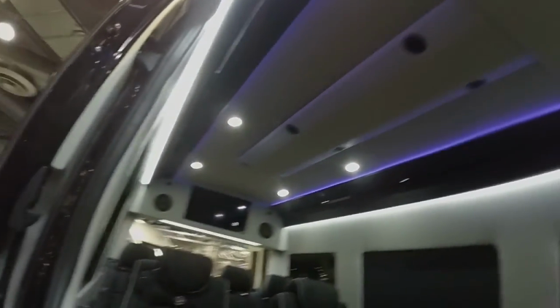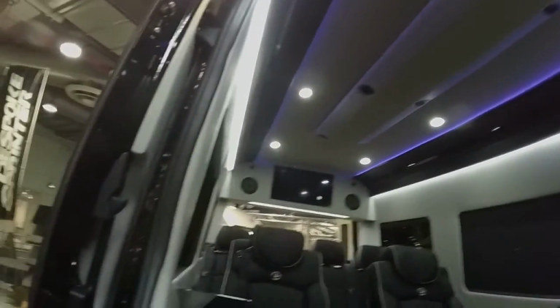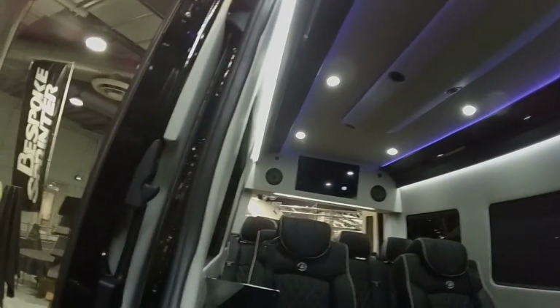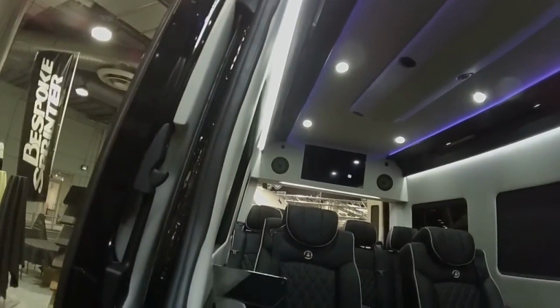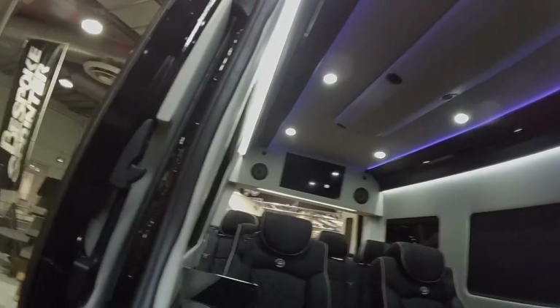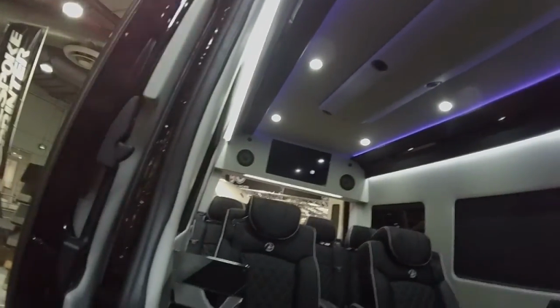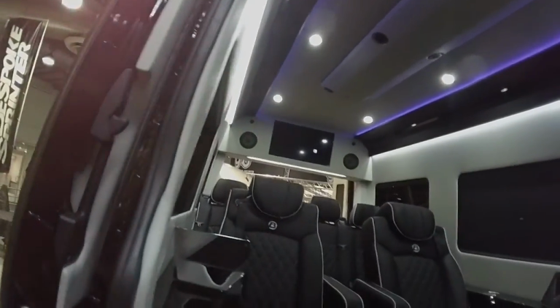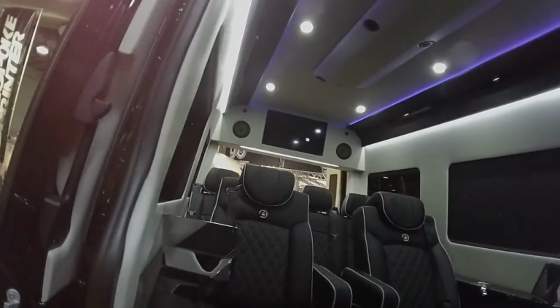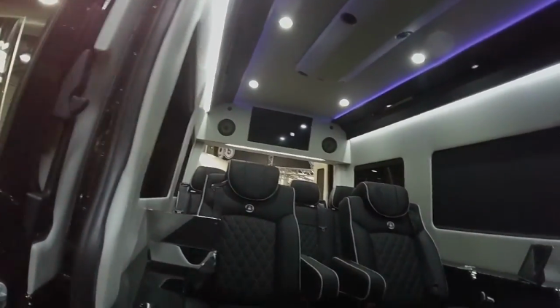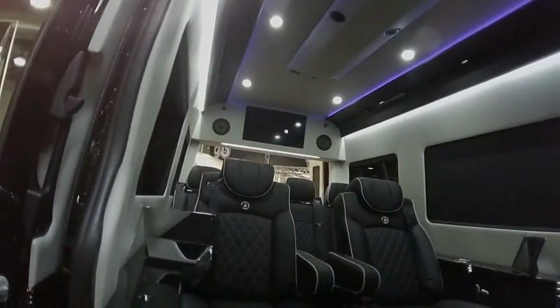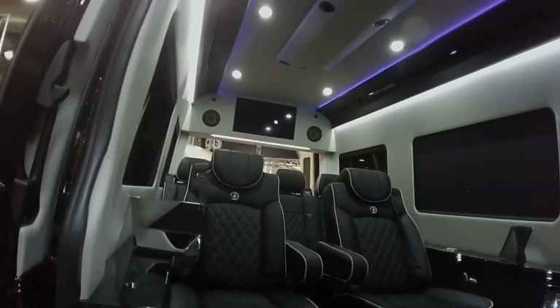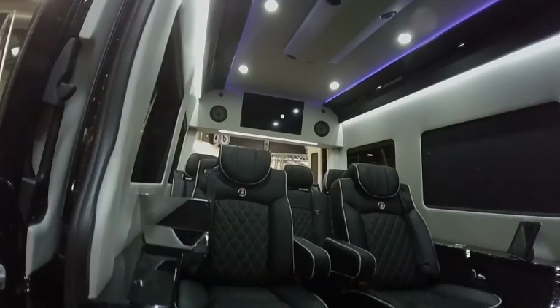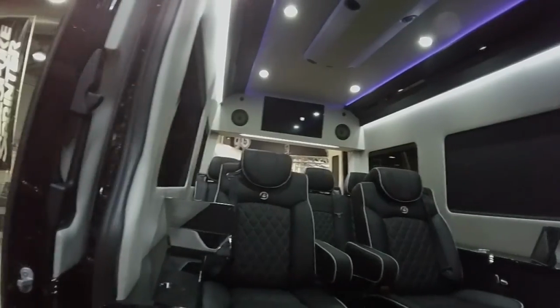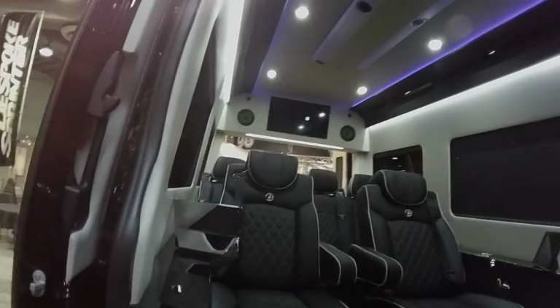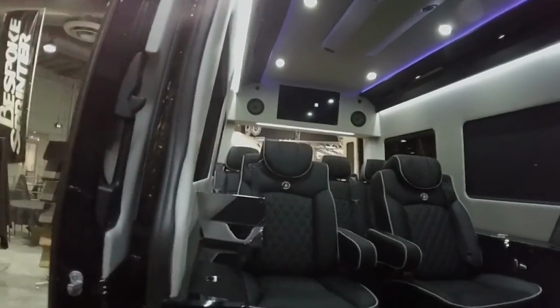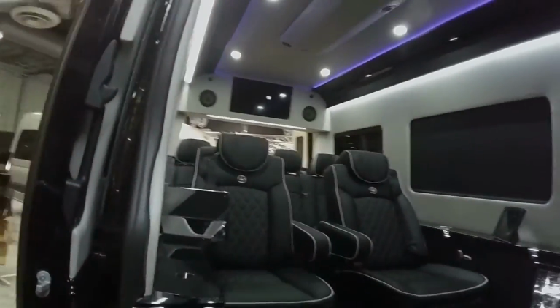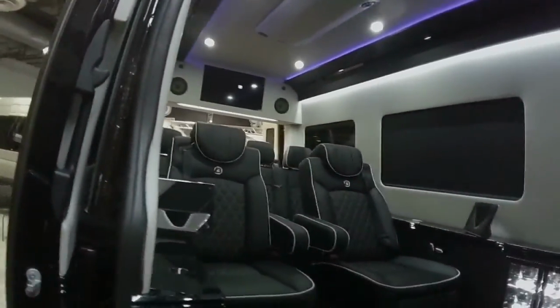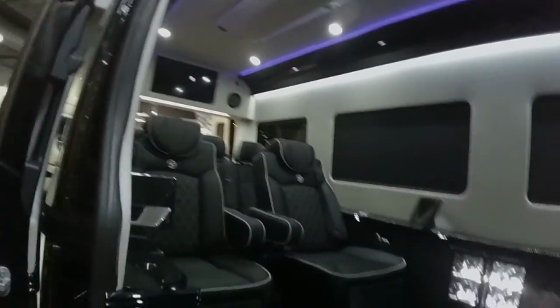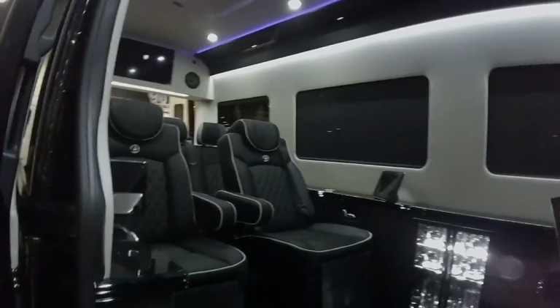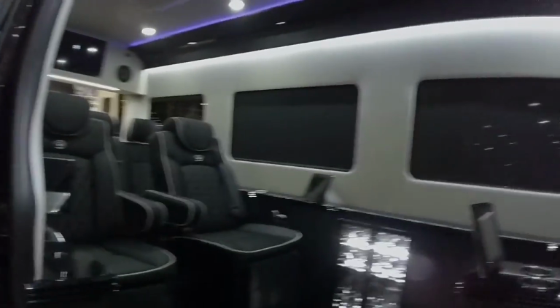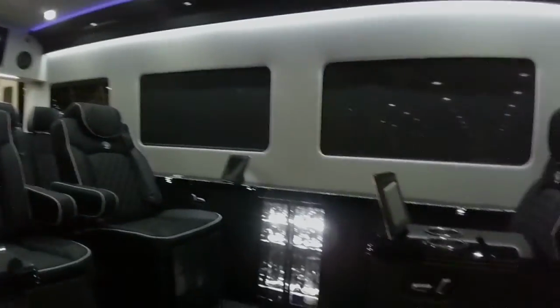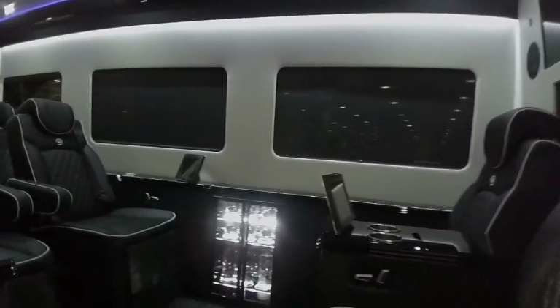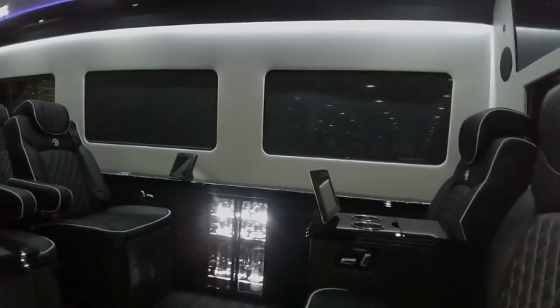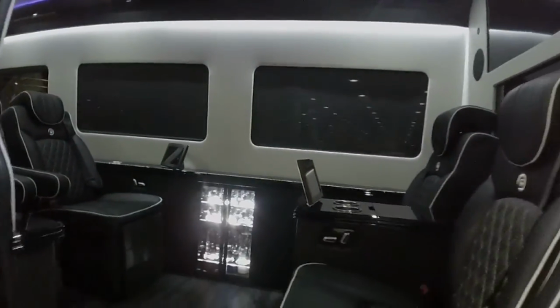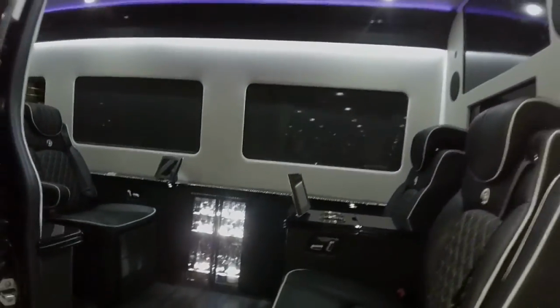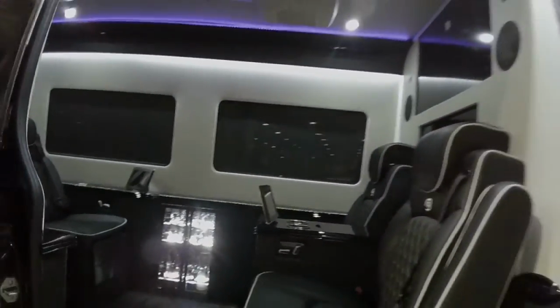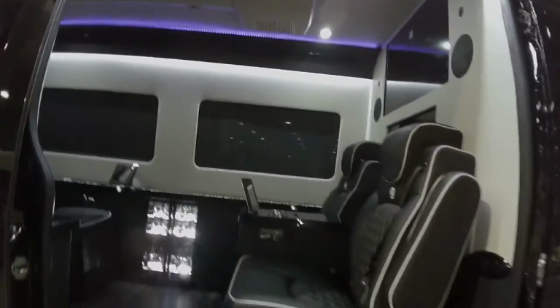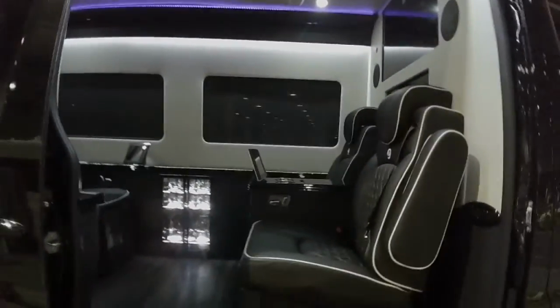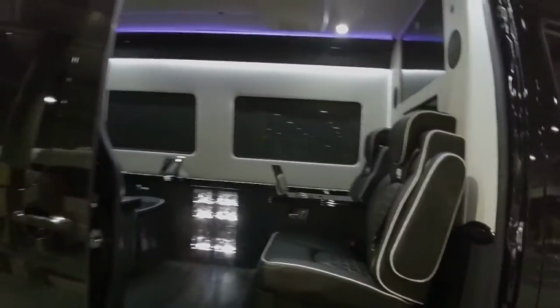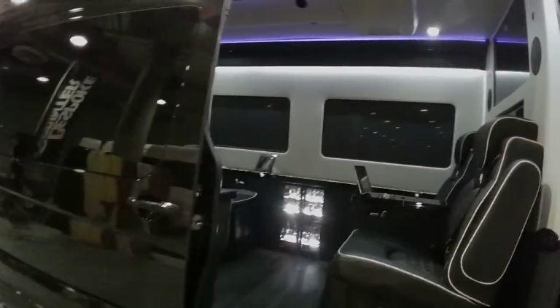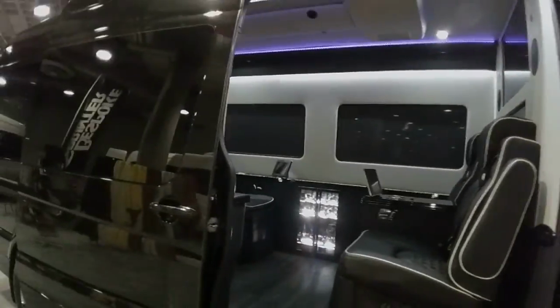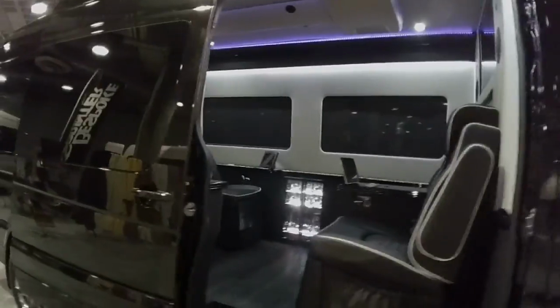That is all LED this year — they've gone all to LED. Beautiful. This is the big boy — the one that will hold eight passengers comfortably. Great for executives and people in the music, film, or entertainment industry.